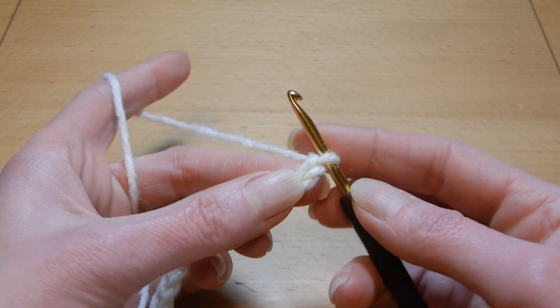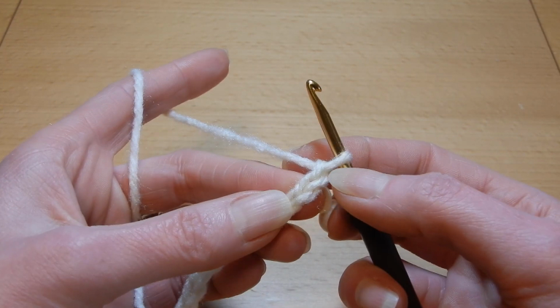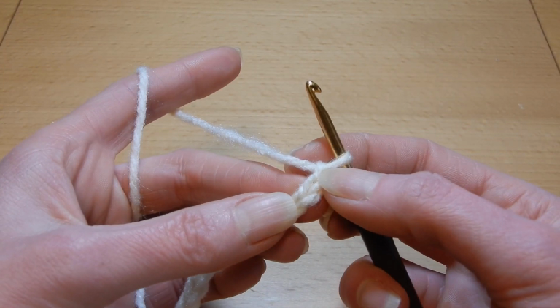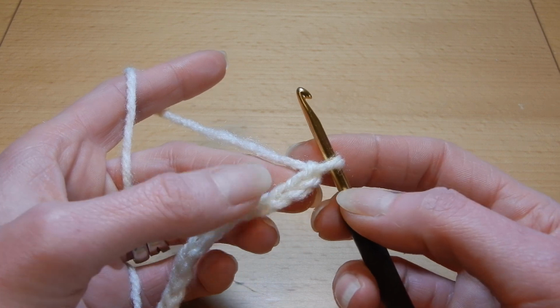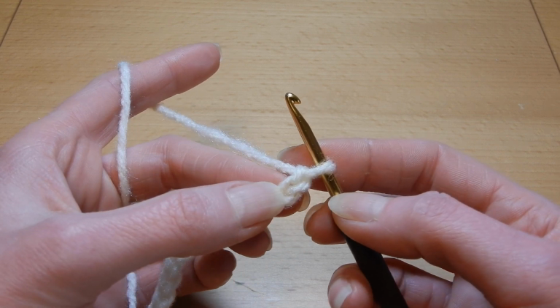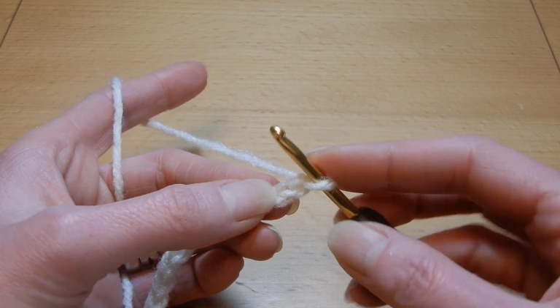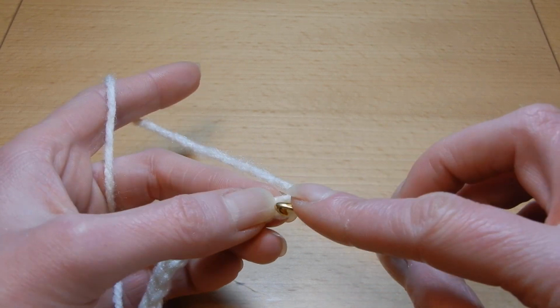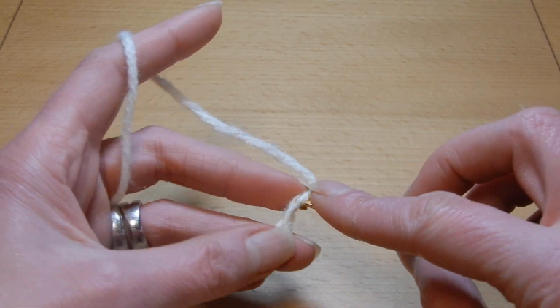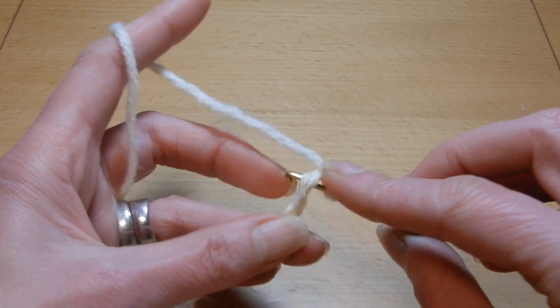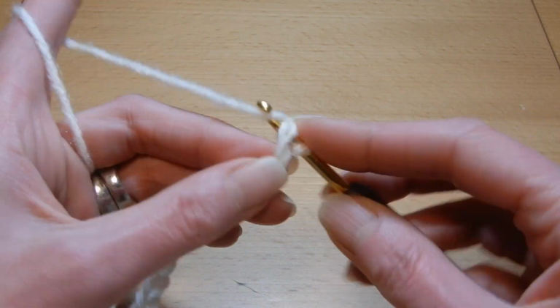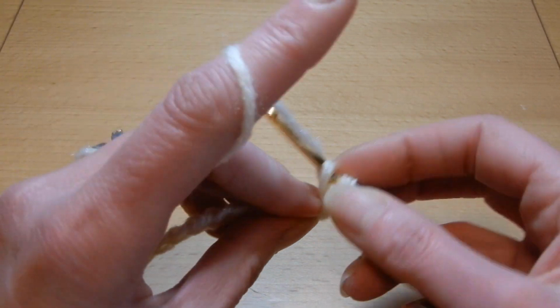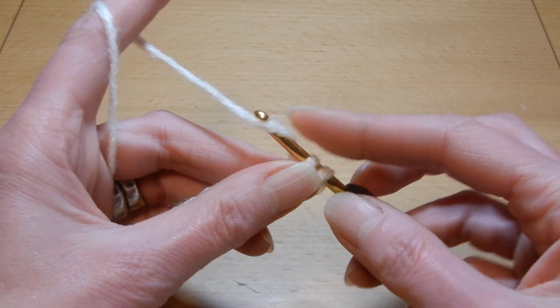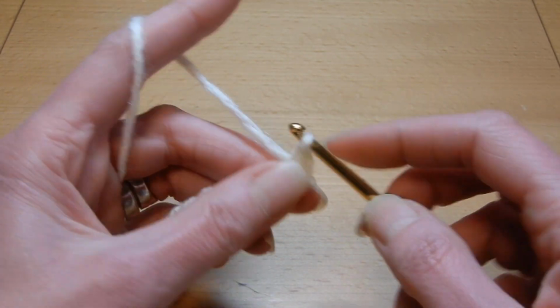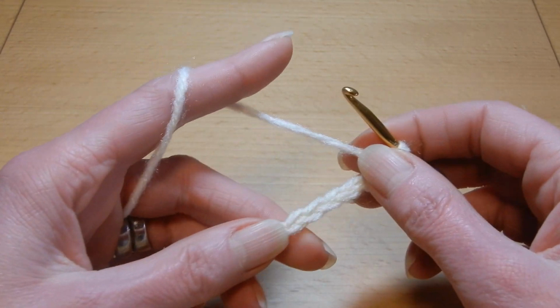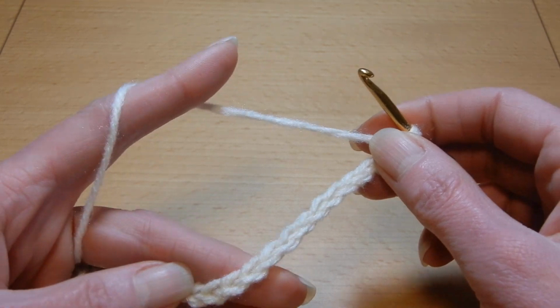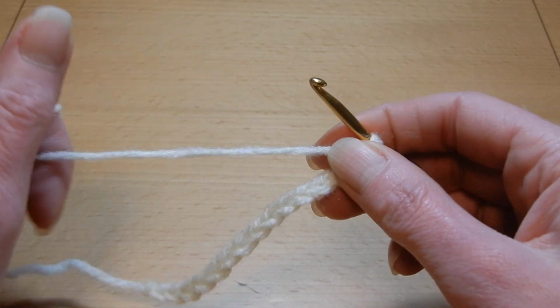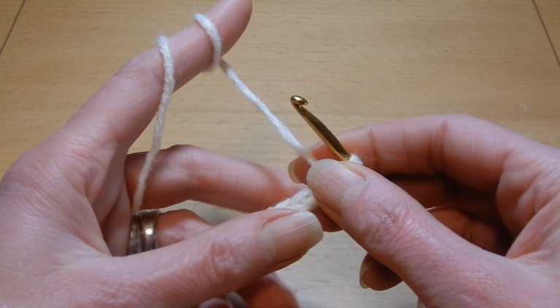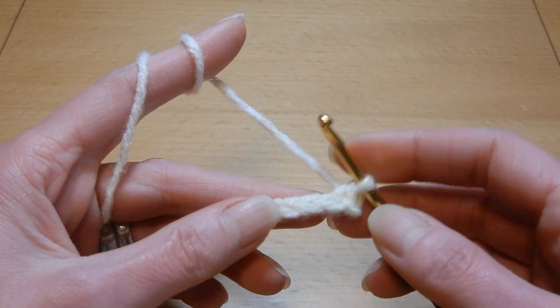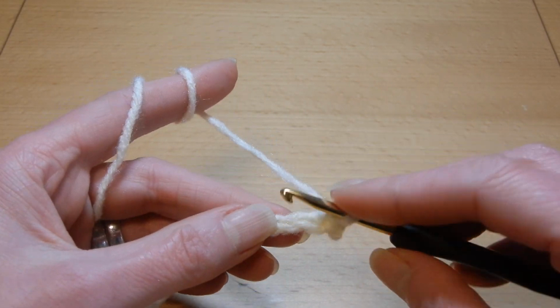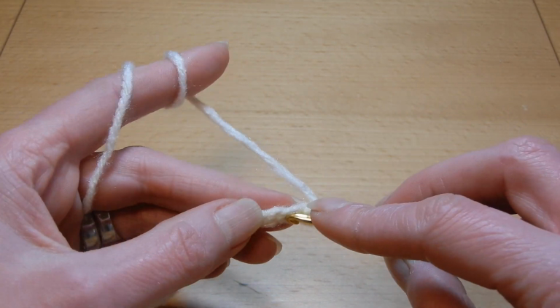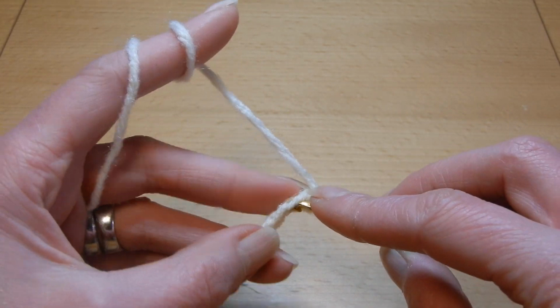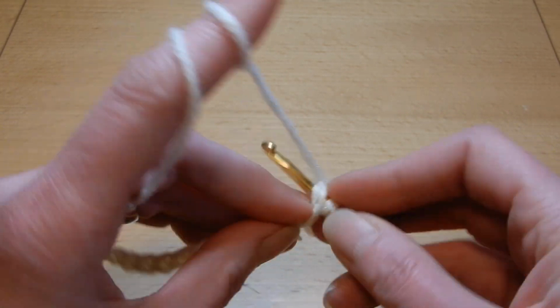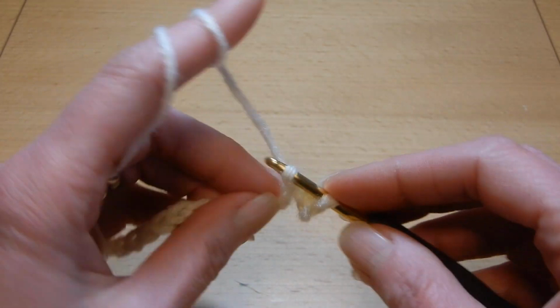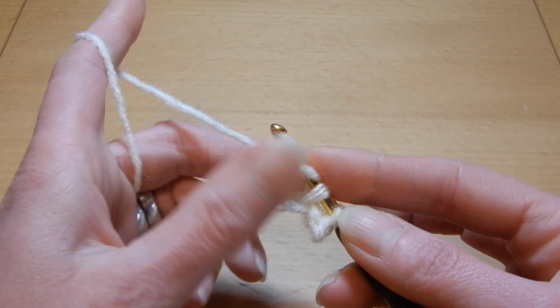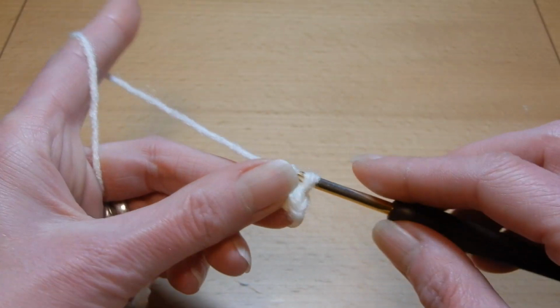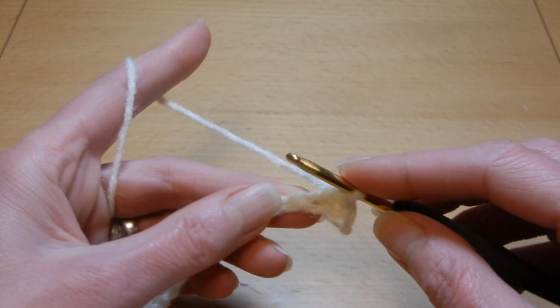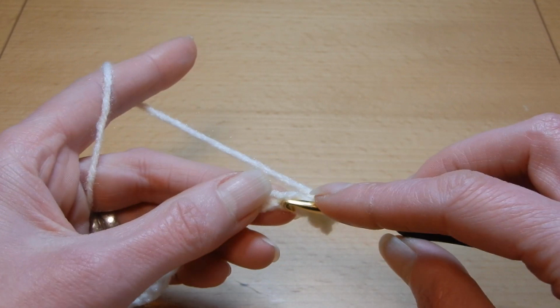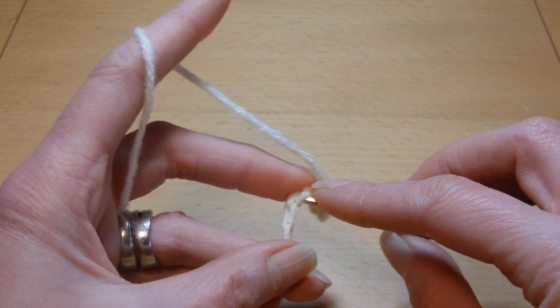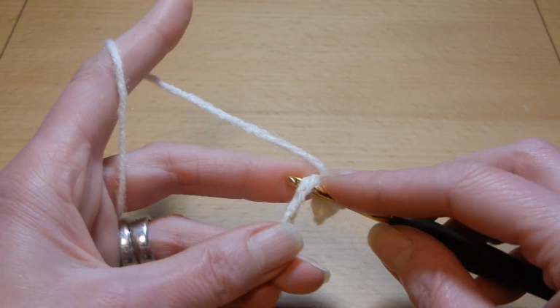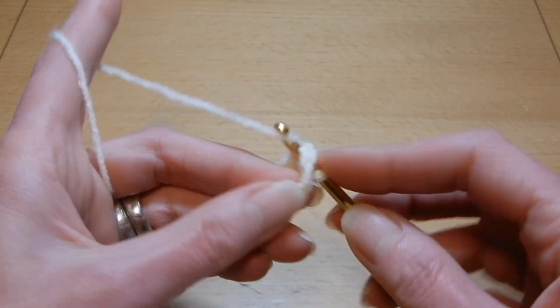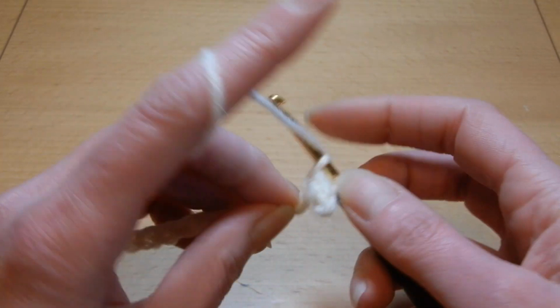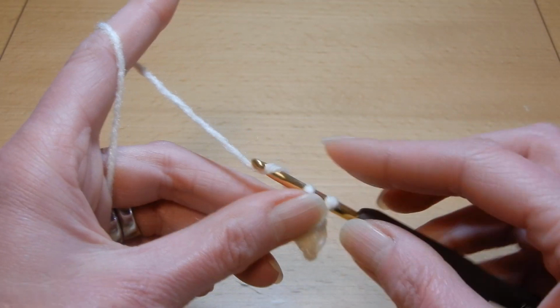We're gonna skip the first chain, and into the second chain from the hook we're gonna do a single crochet. In each chain we're gonna do a single crochet, and so on.